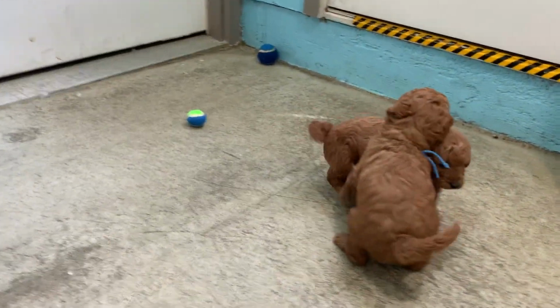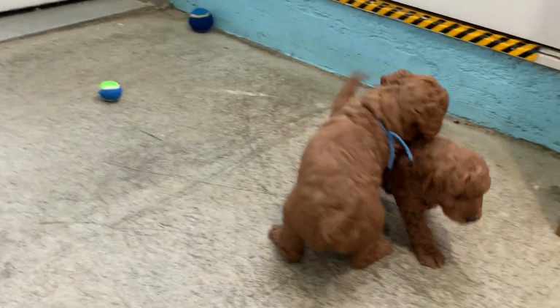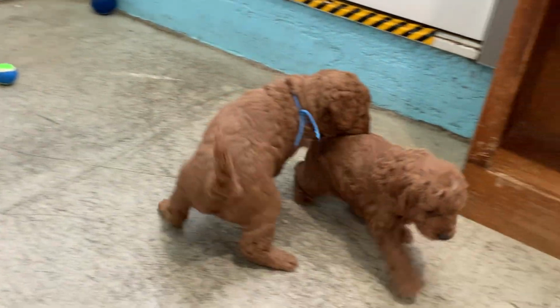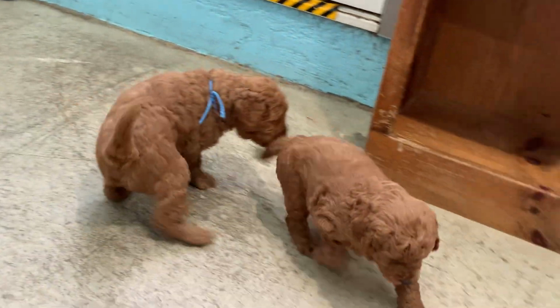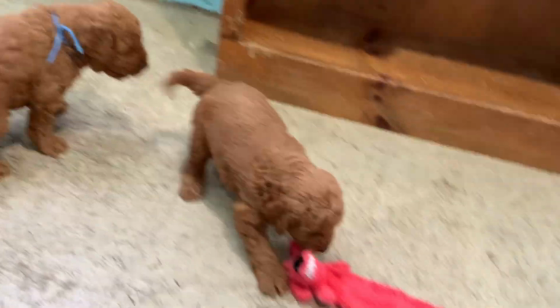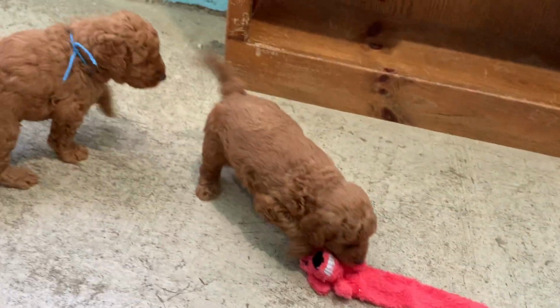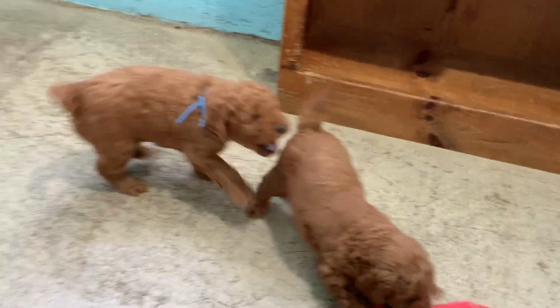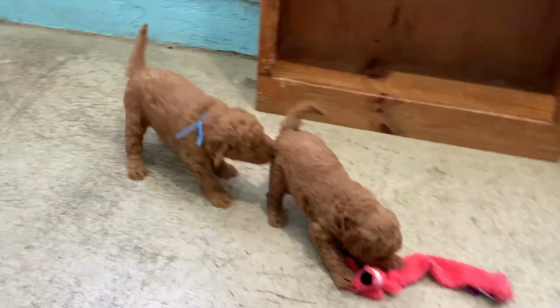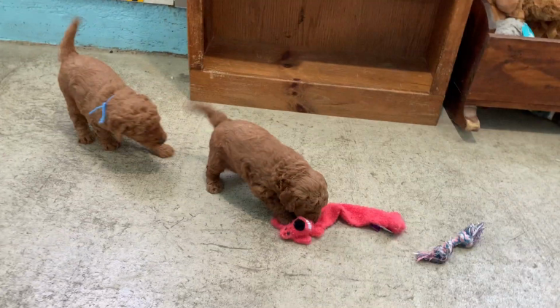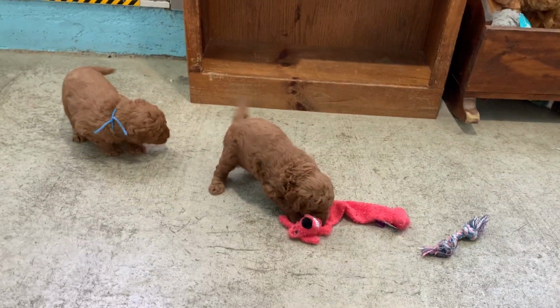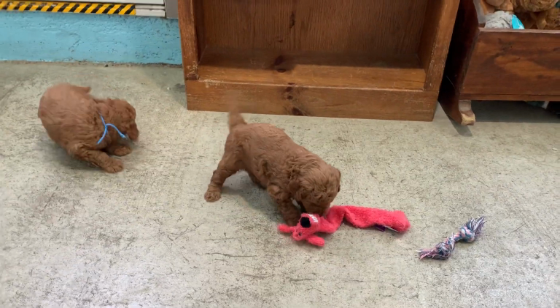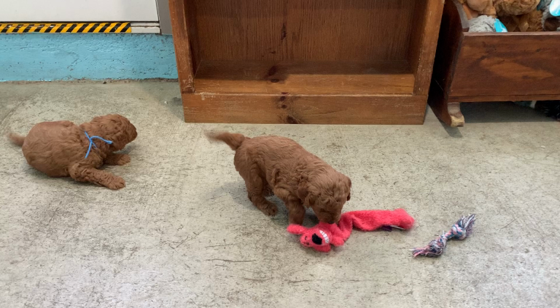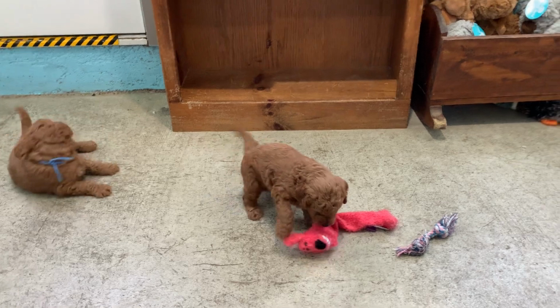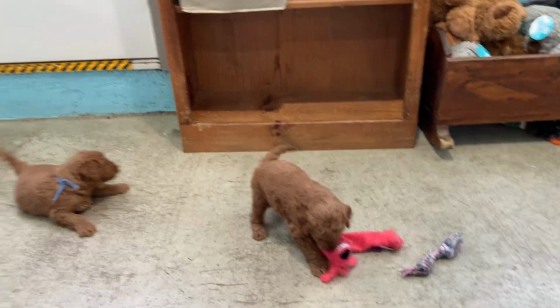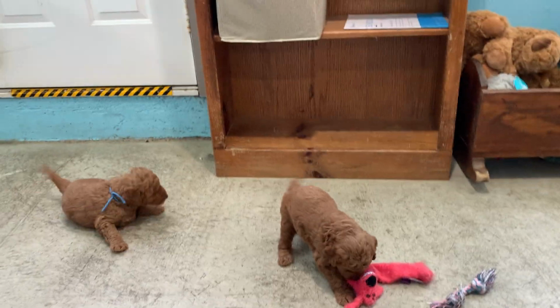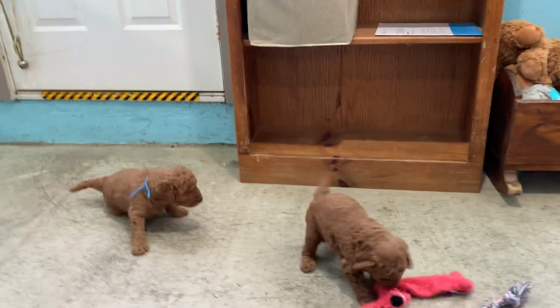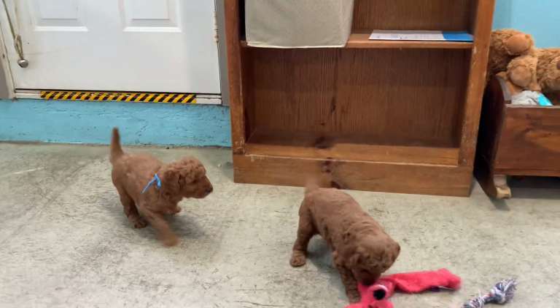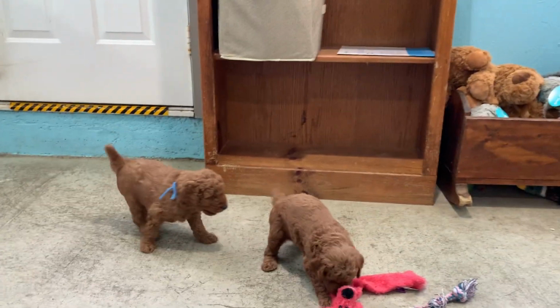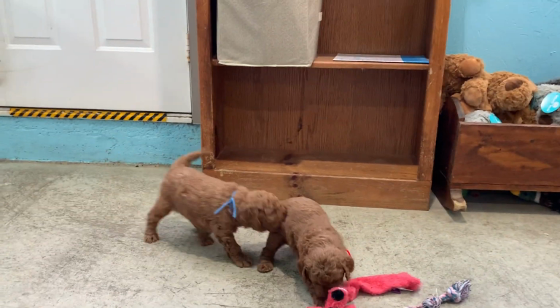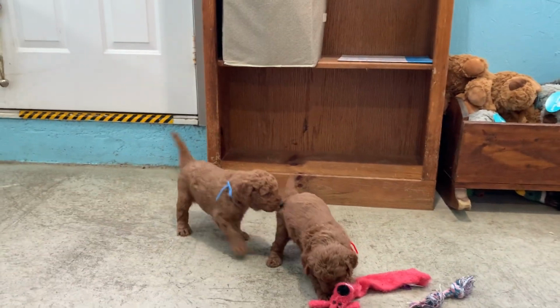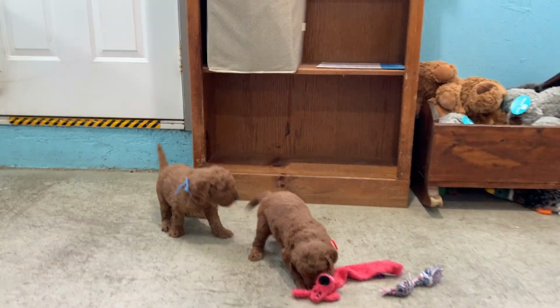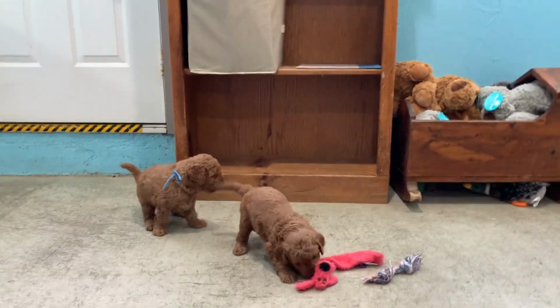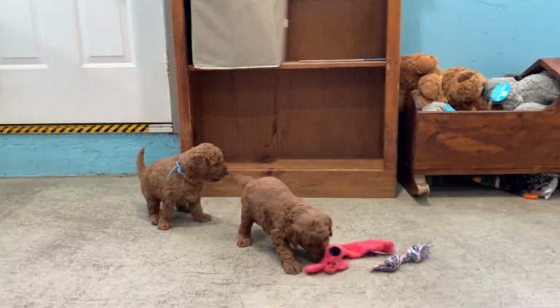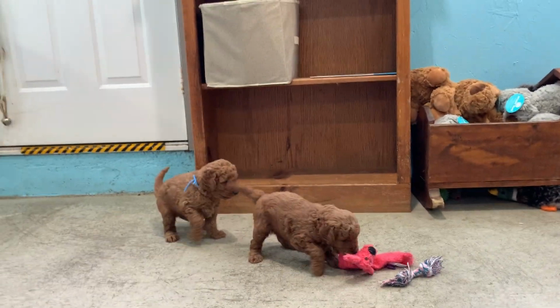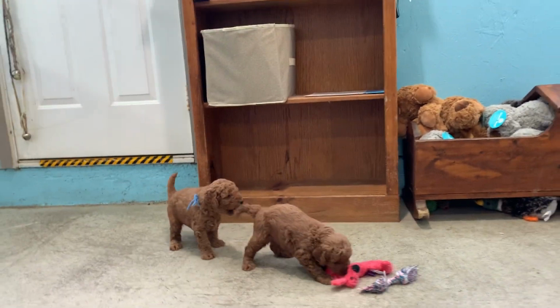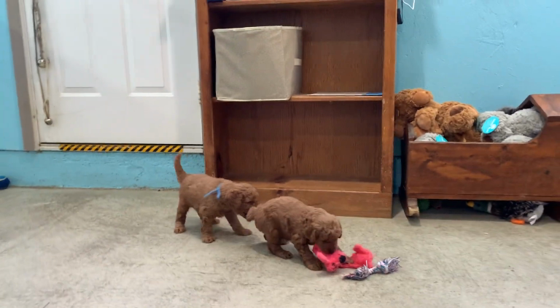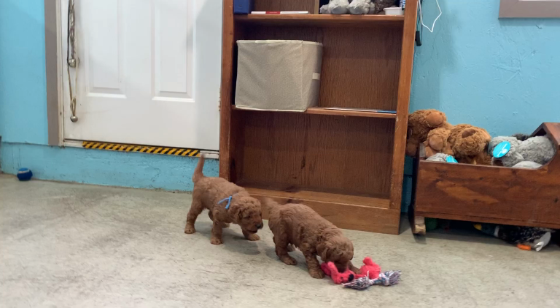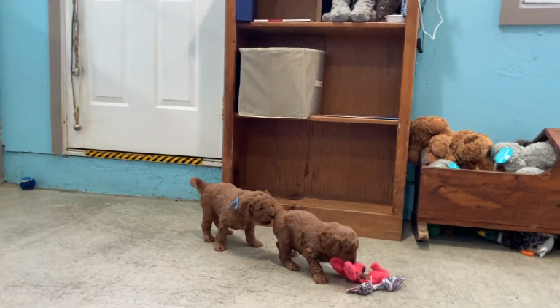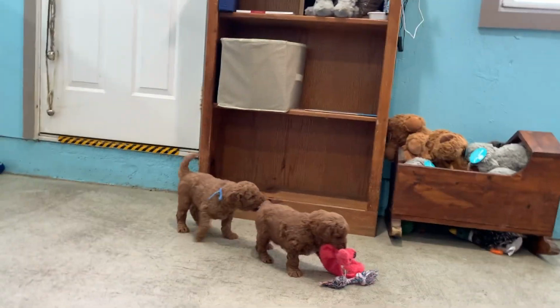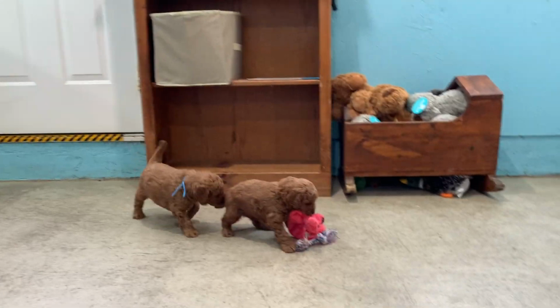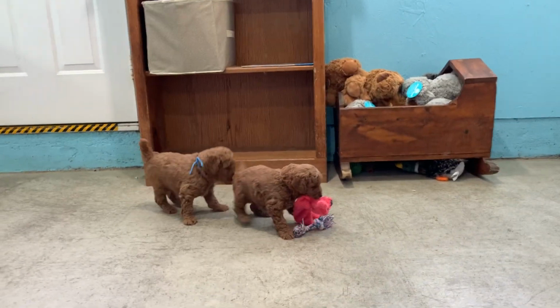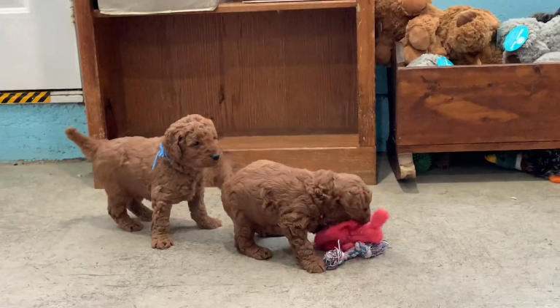They are just so adorable. Go get it, go get that toy, go get him. You guys are silly. Can I sit down here? Let's see — and then I can hold the camera a little more still.